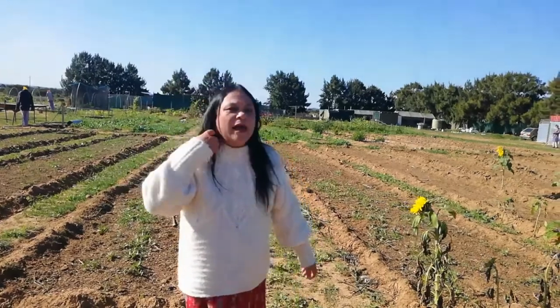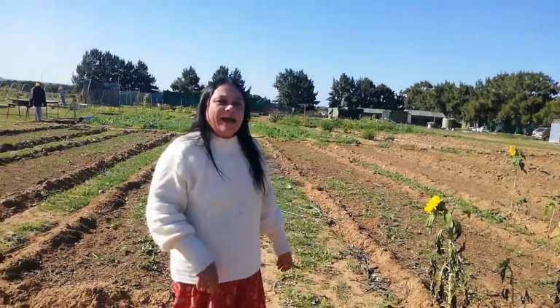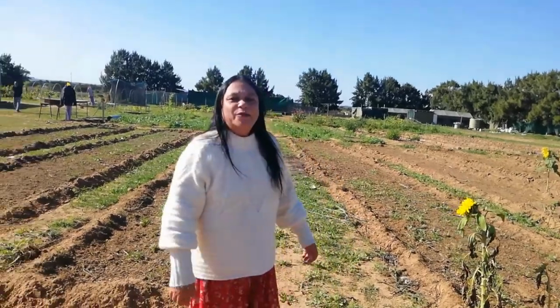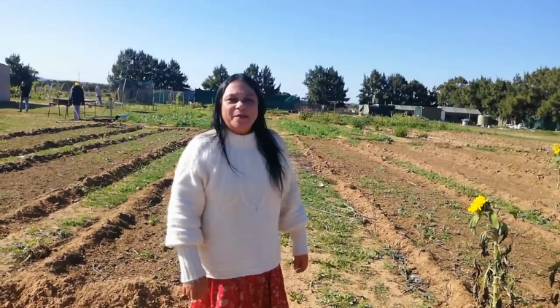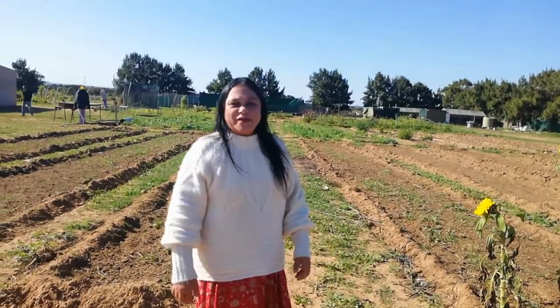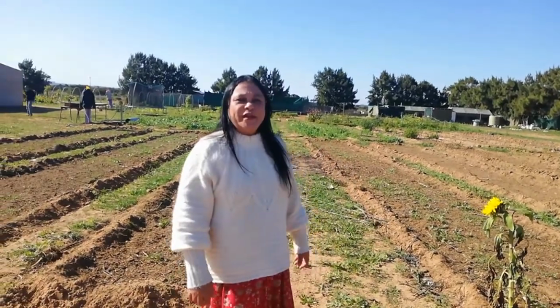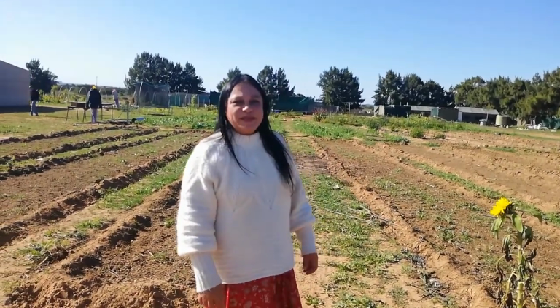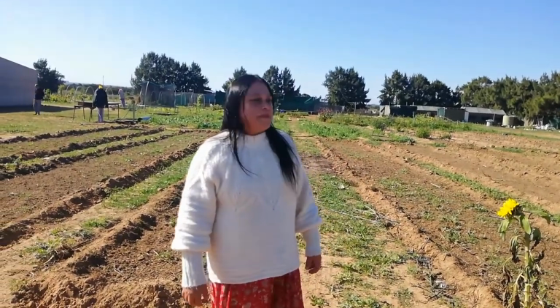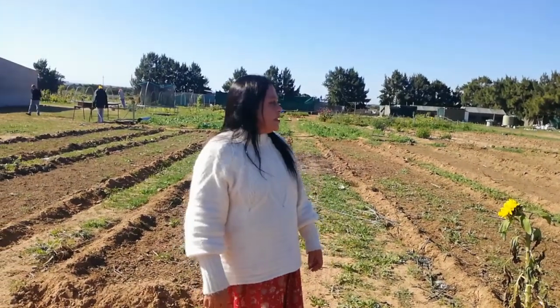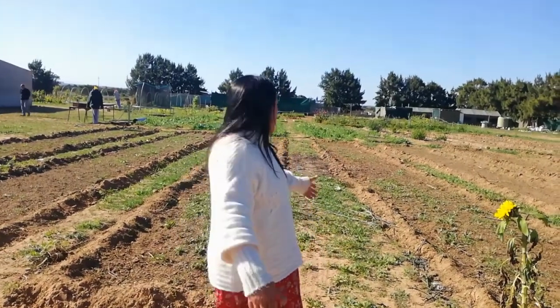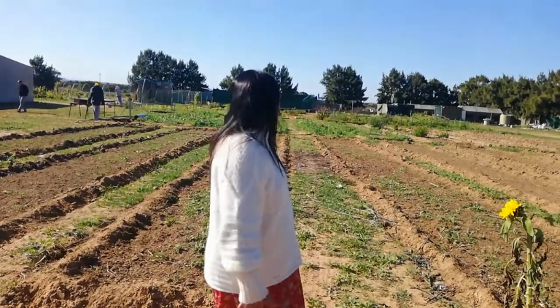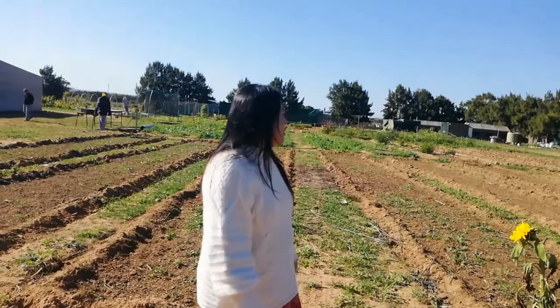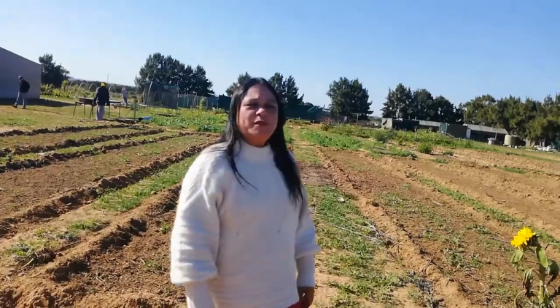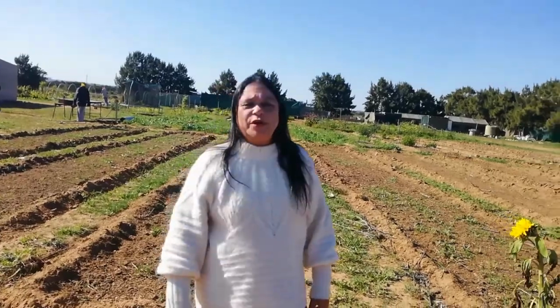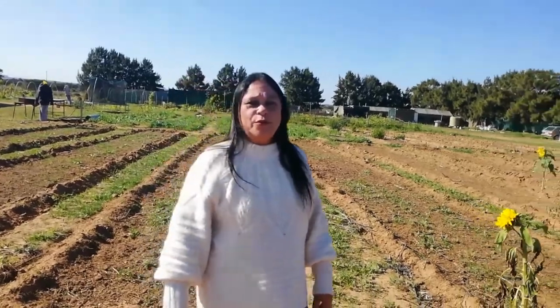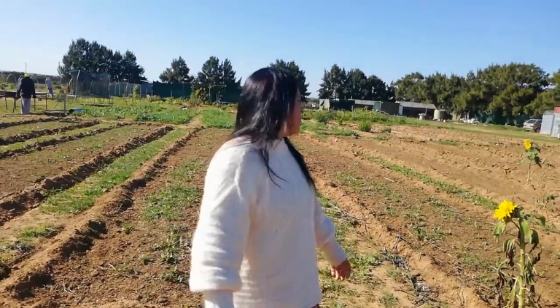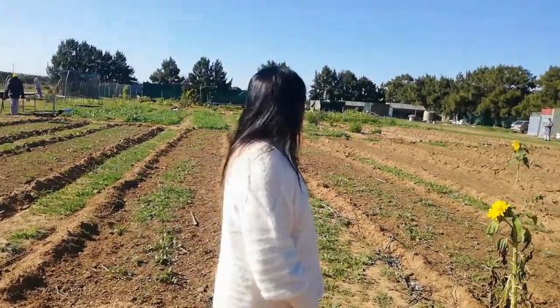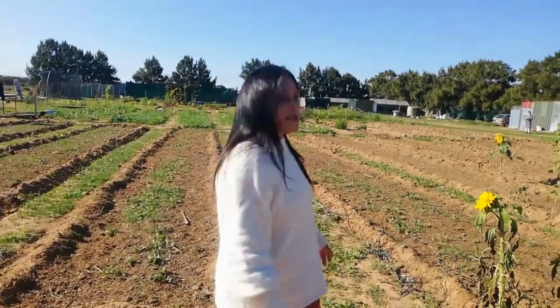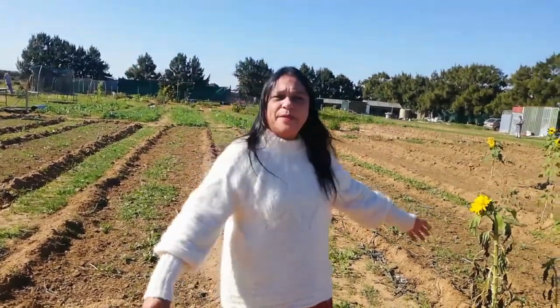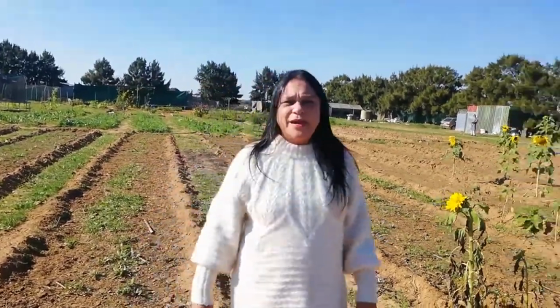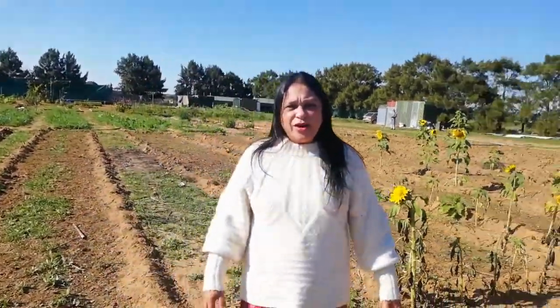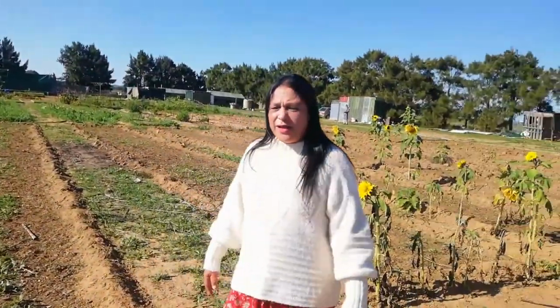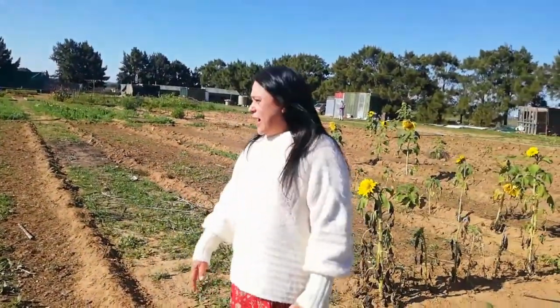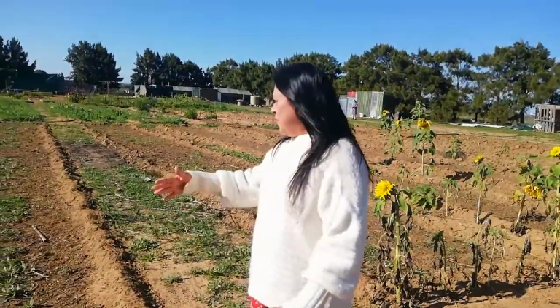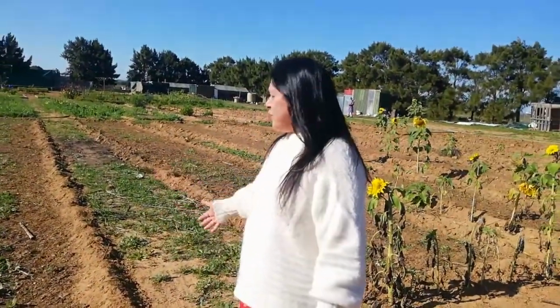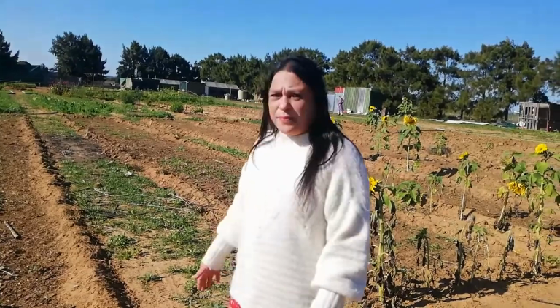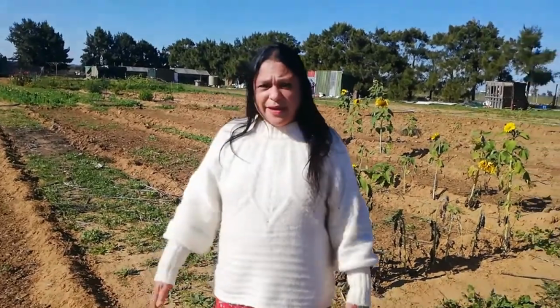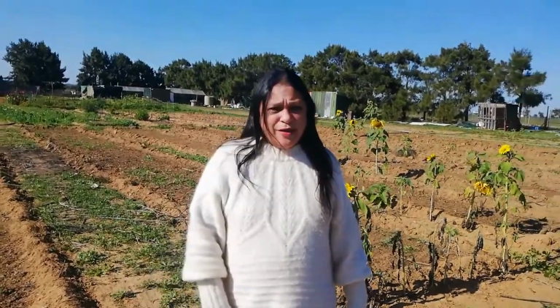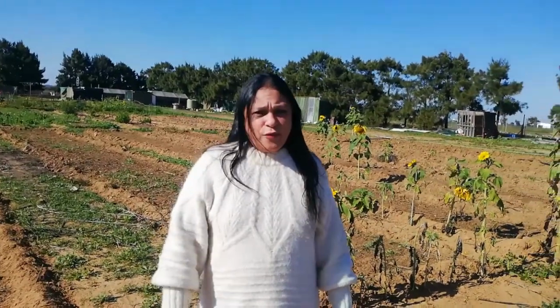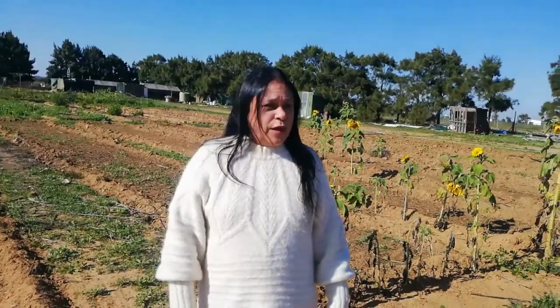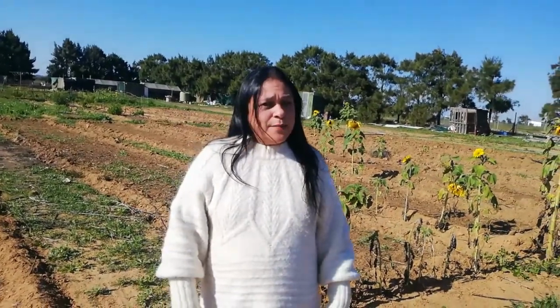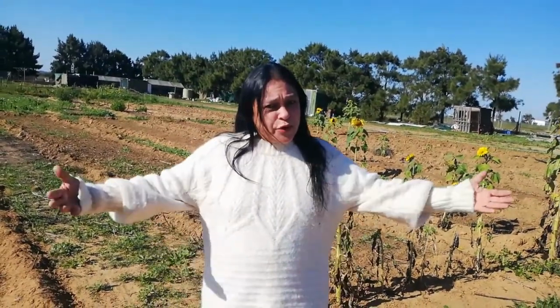Hi and welcome back to South African Homesteader. Today we are going to be showing you what has been happening in the garden and how we have started preparing for spring.